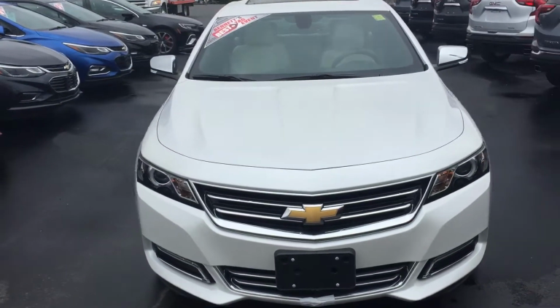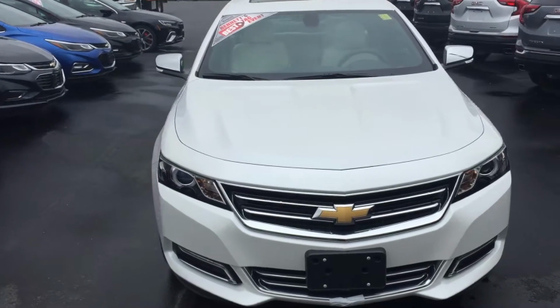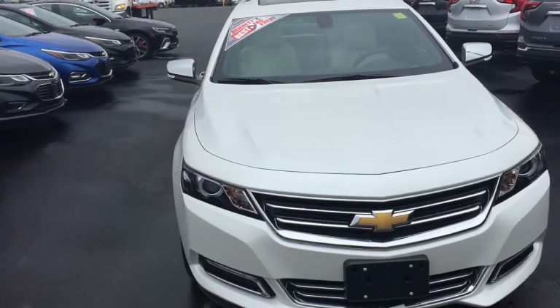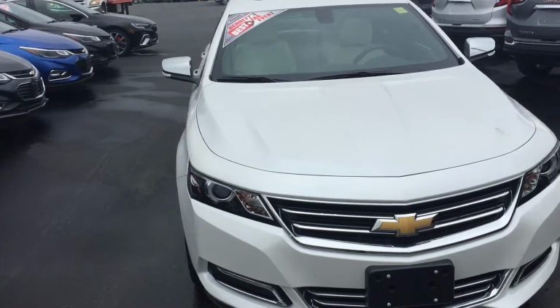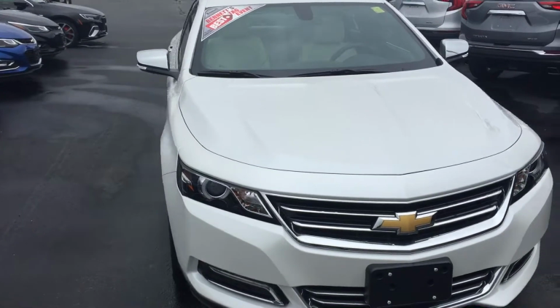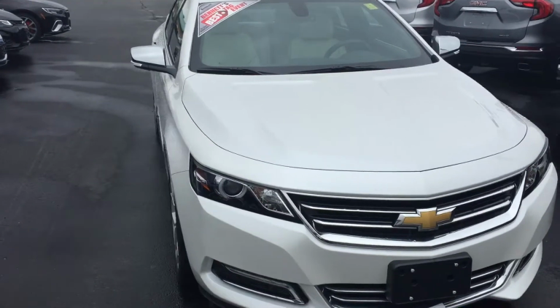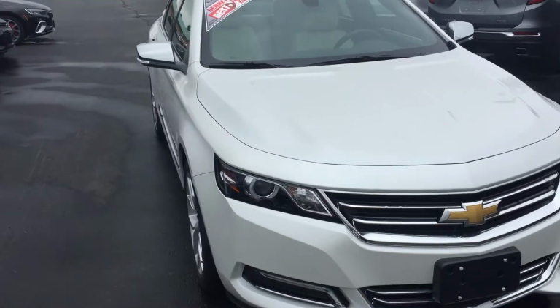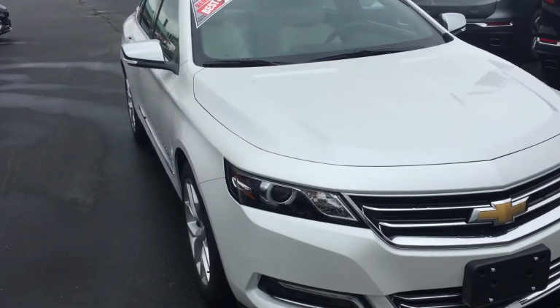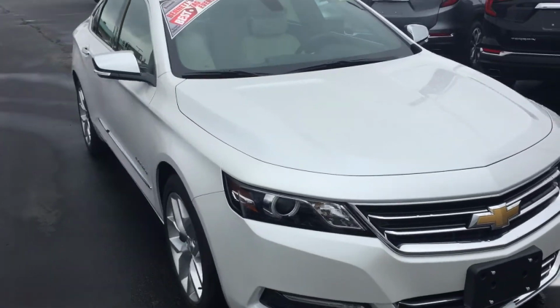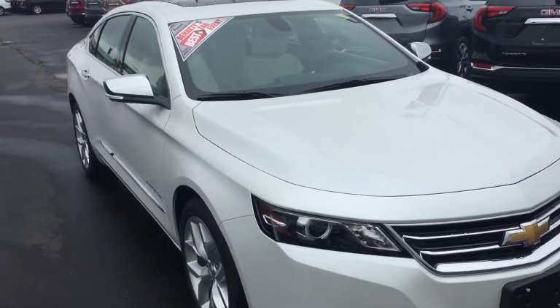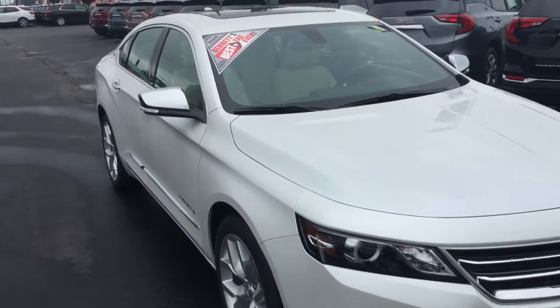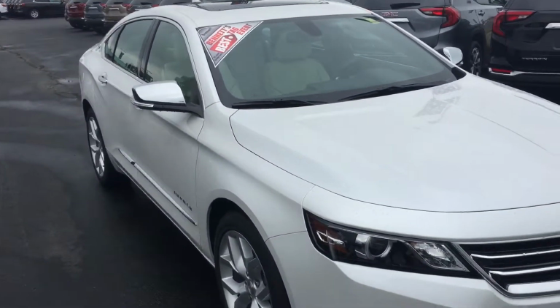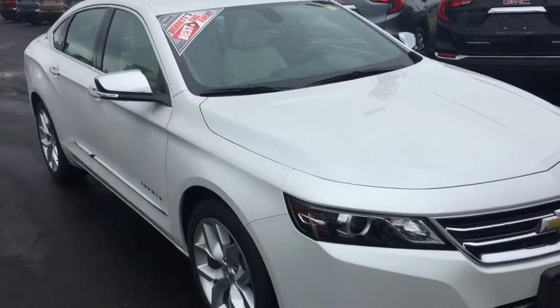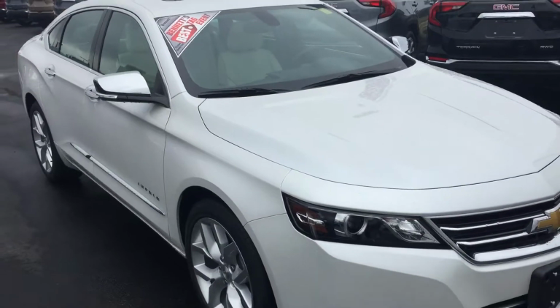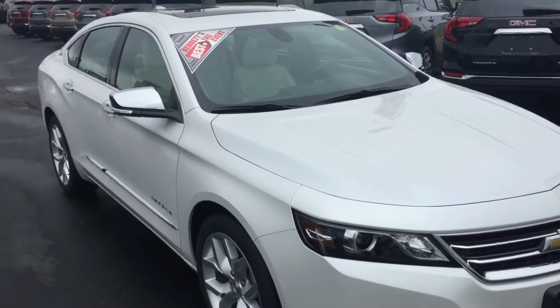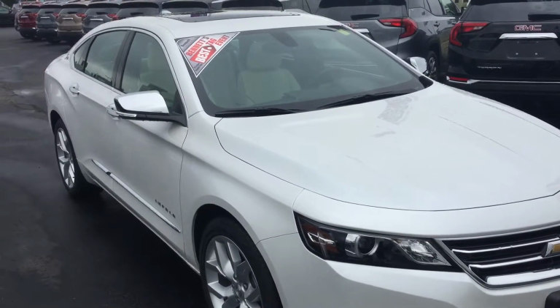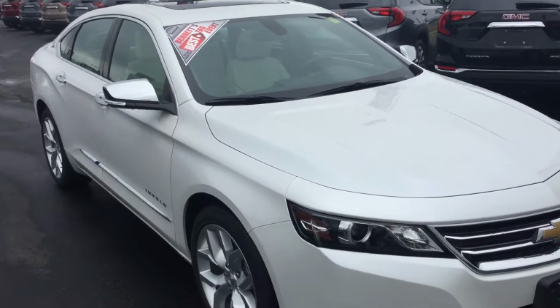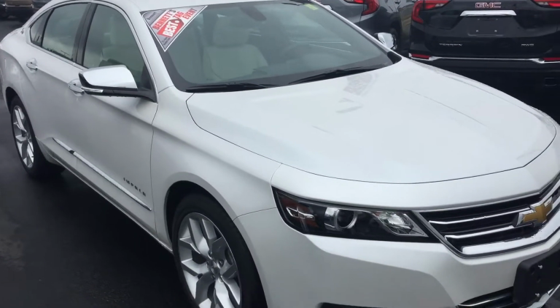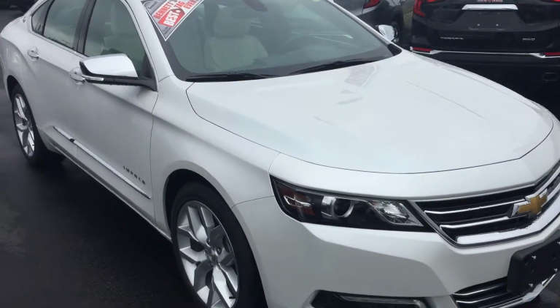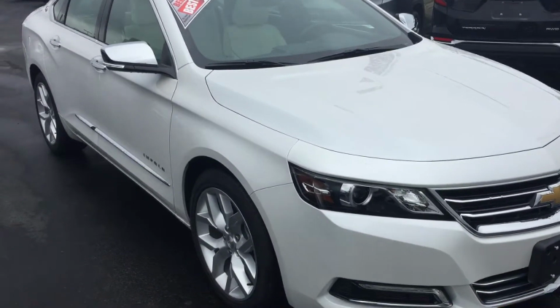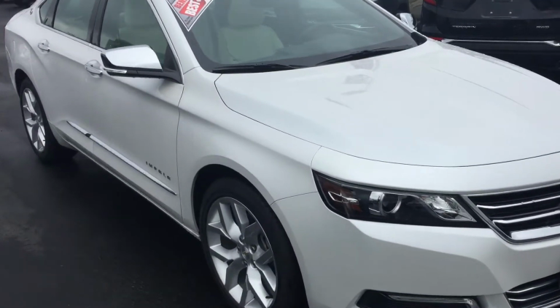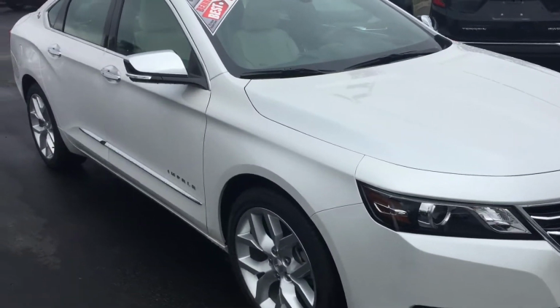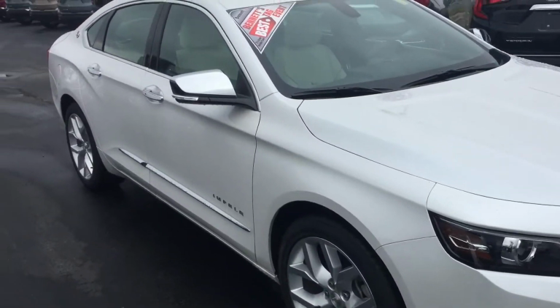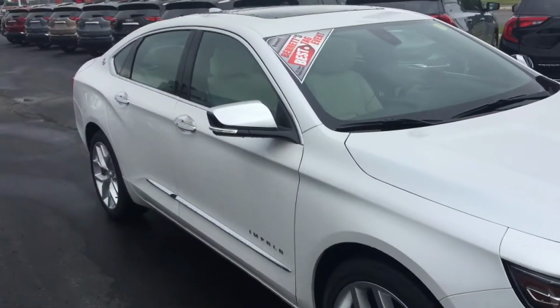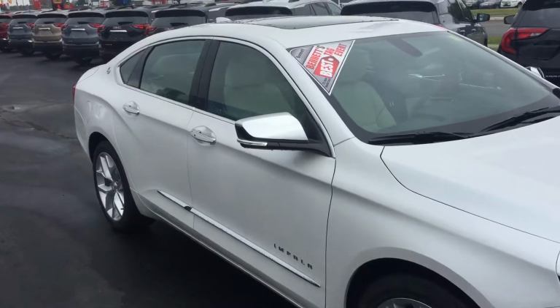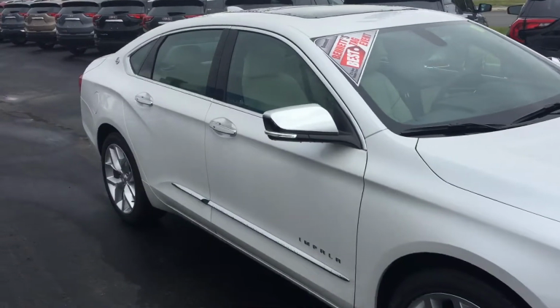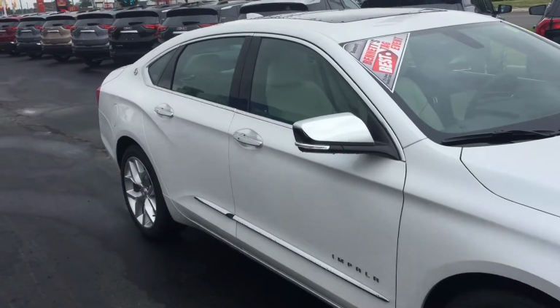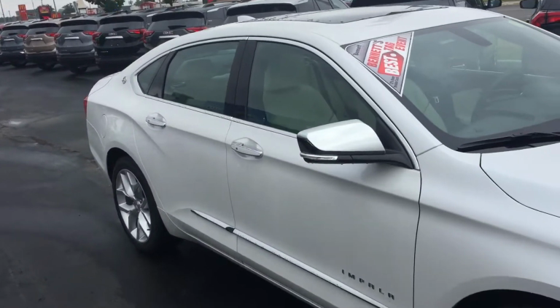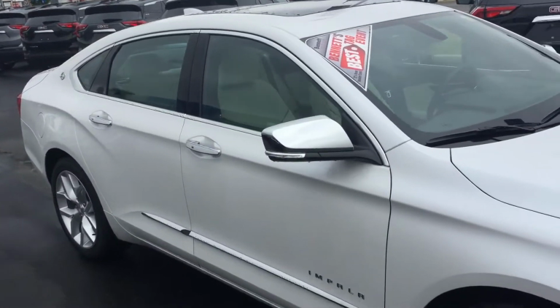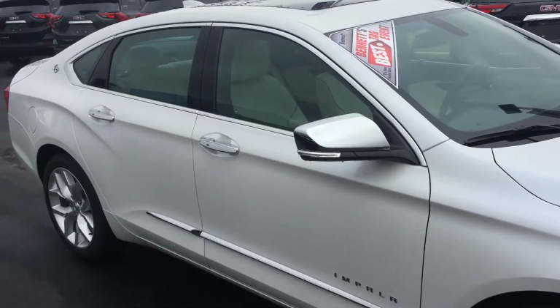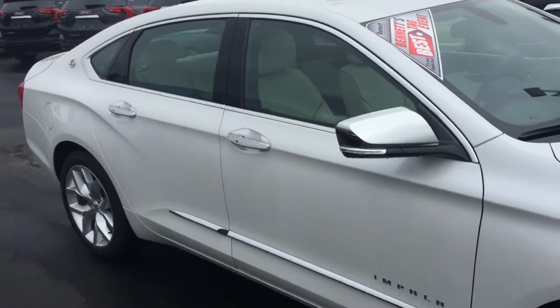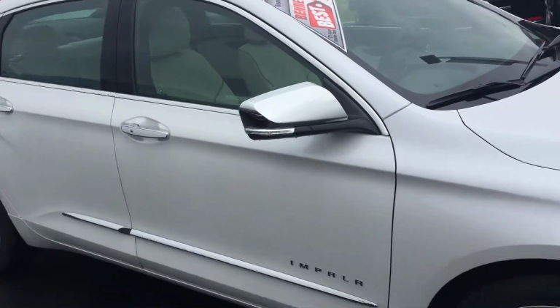It's got a 3.6 liter V6 with variable valve timing. That means when you're on the highway and you need that extra push it'll be there for you, but when you're going down a country road you'll be saving gas and money in your own pocket.